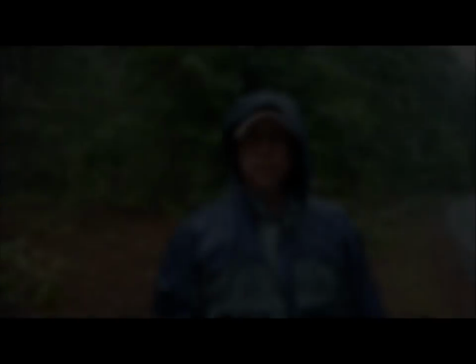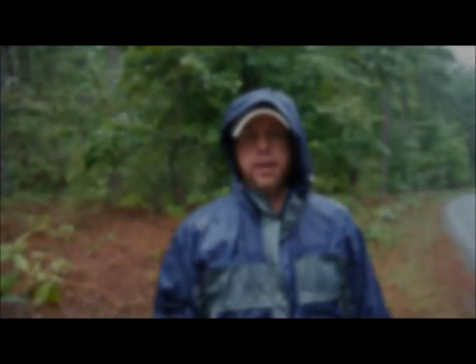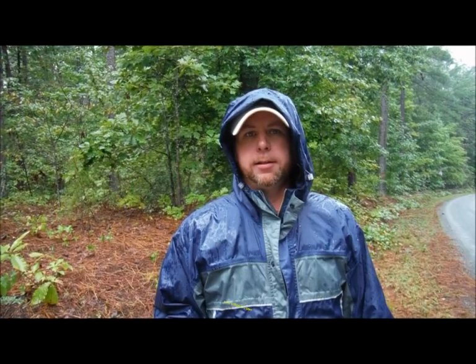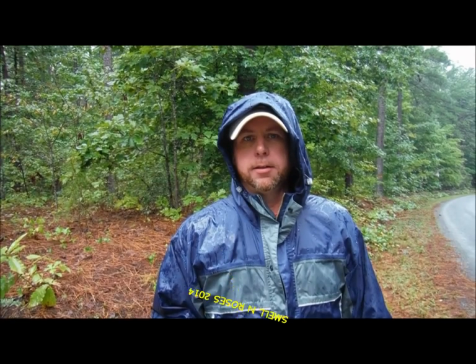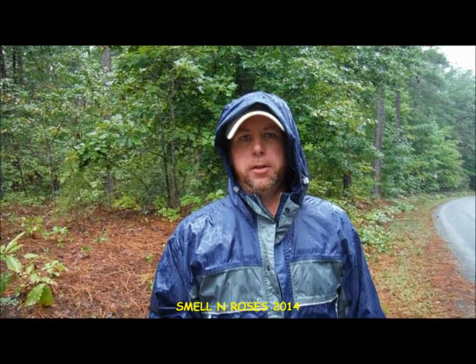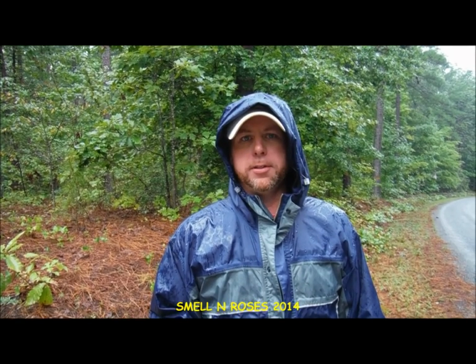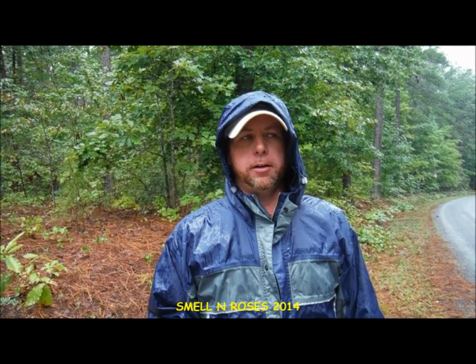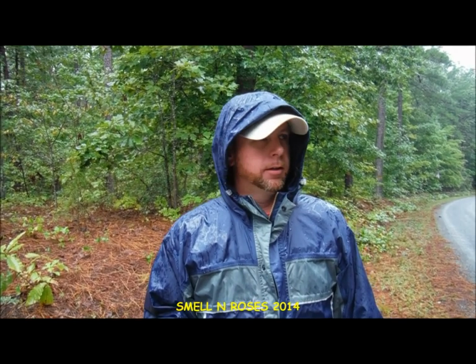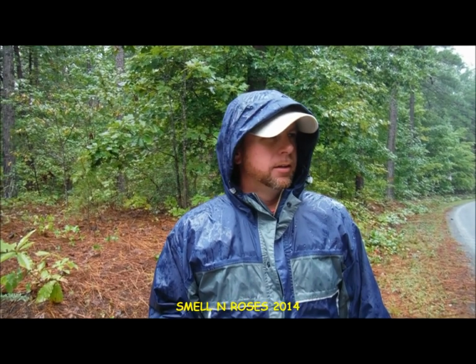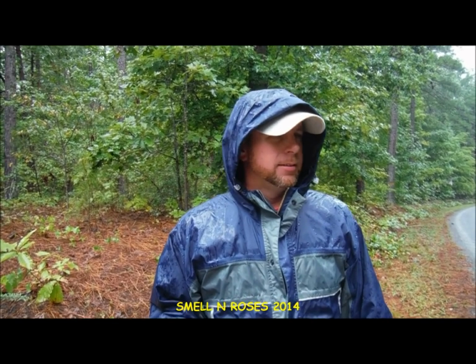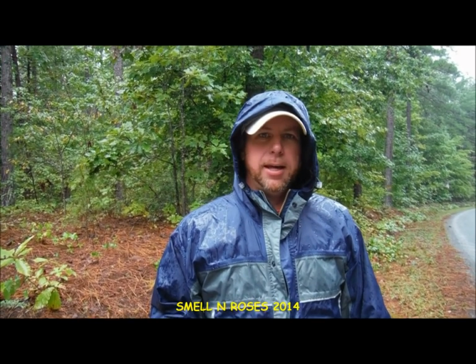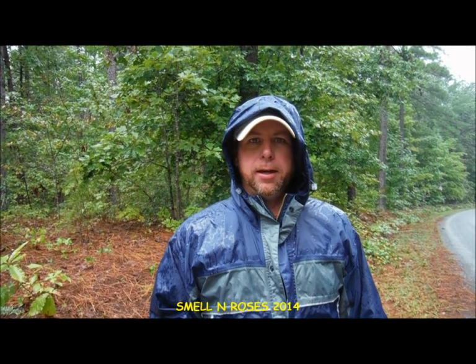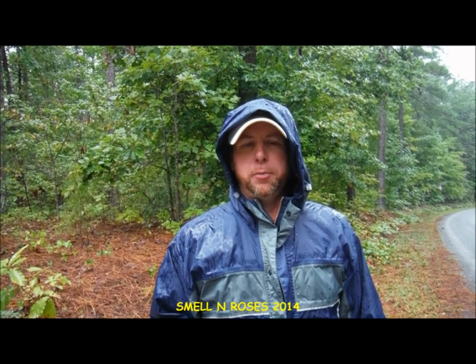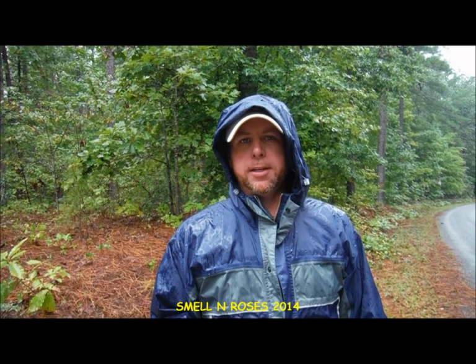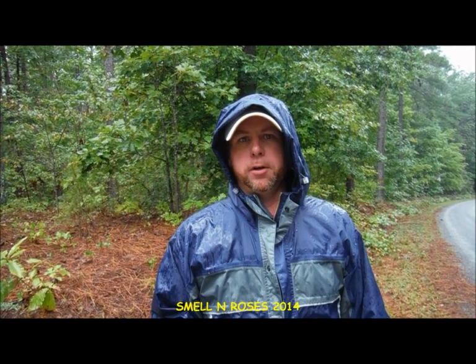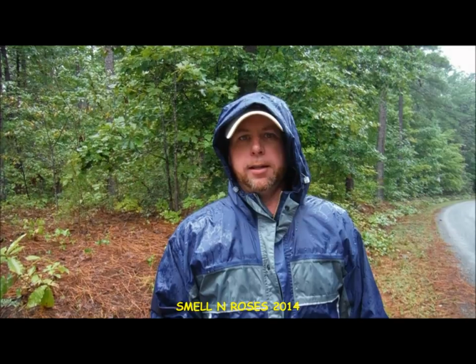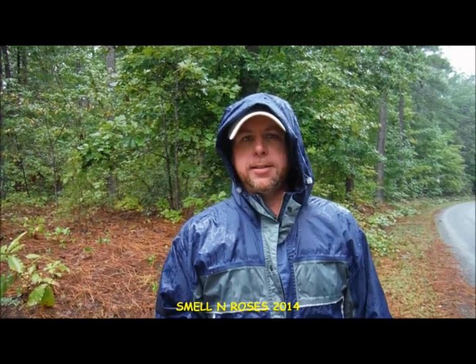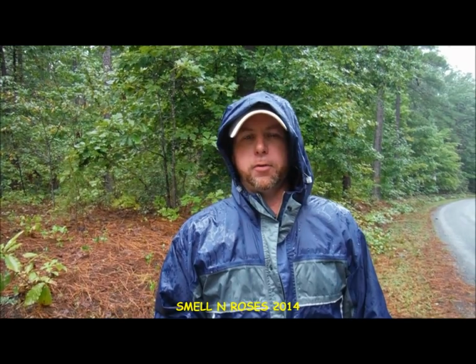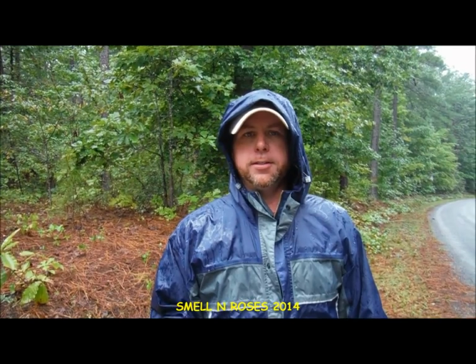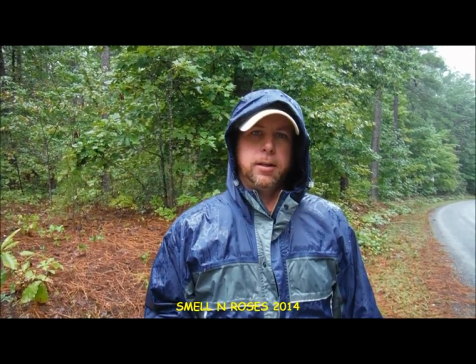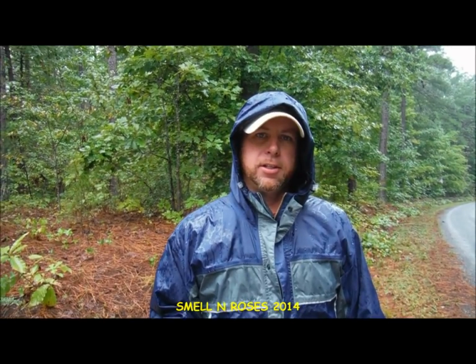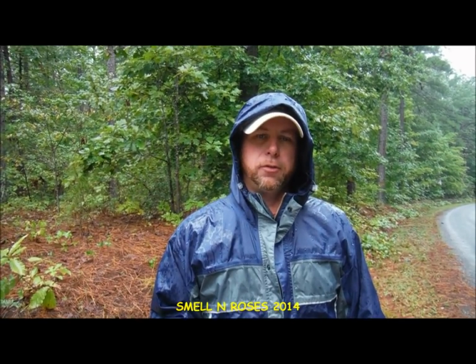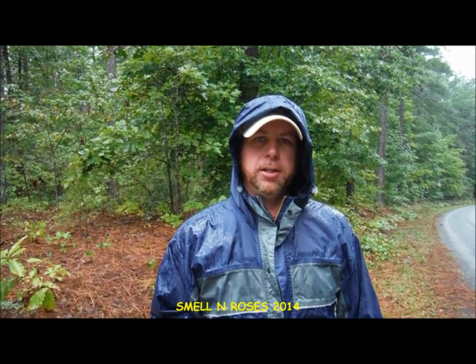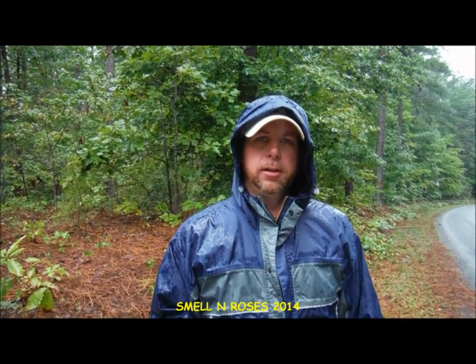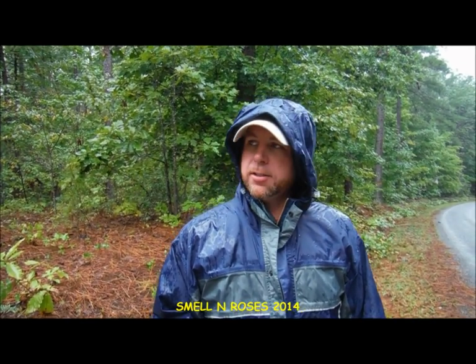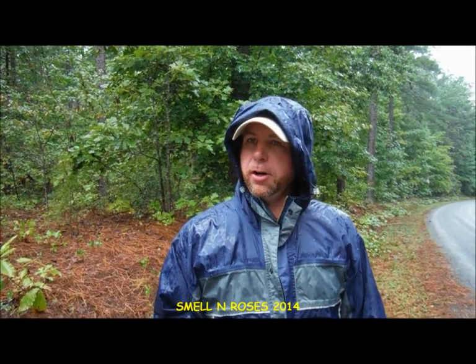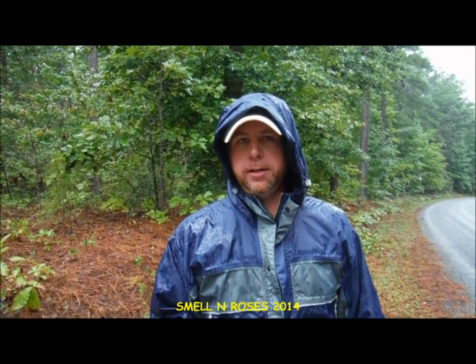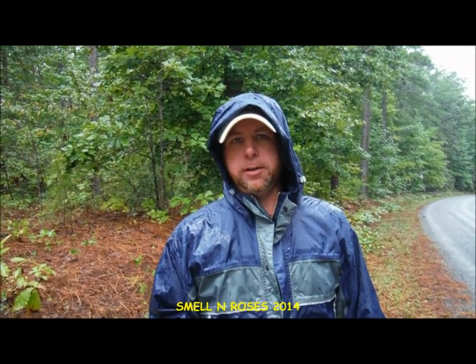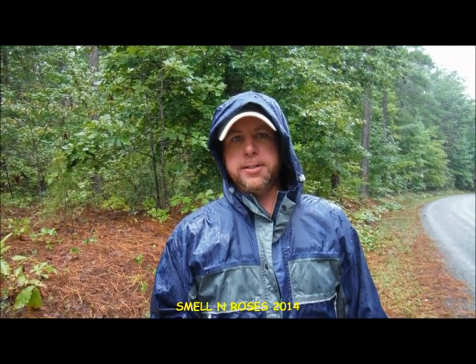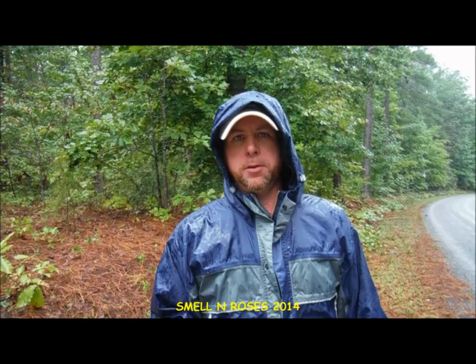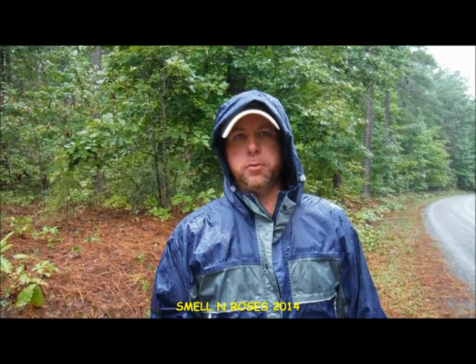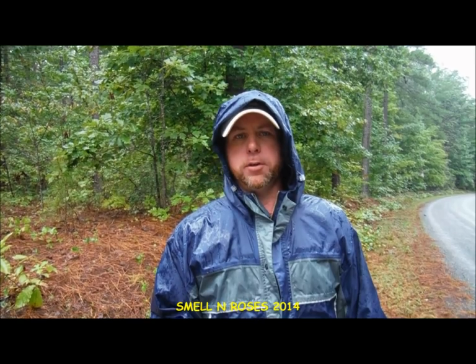Hey guys, Smellin' Roses here. Today I'm back out in the Prince Edward Galleon State Forest in Central Virginia. It's a very rainy day in early September 2014.